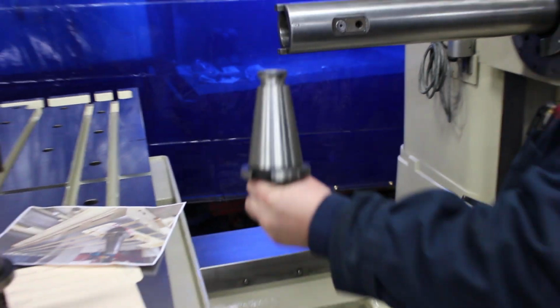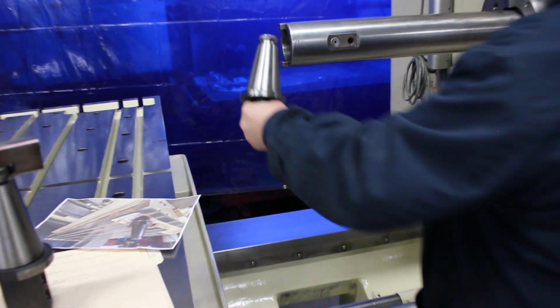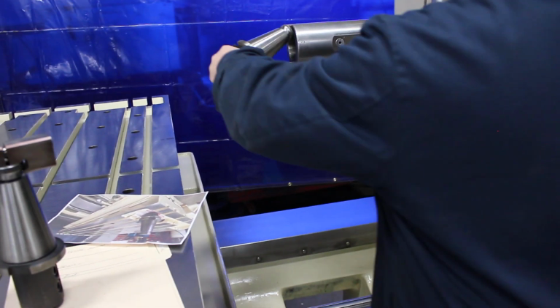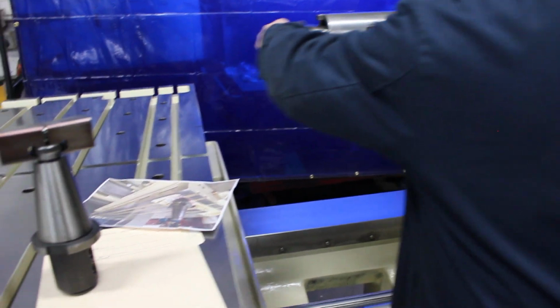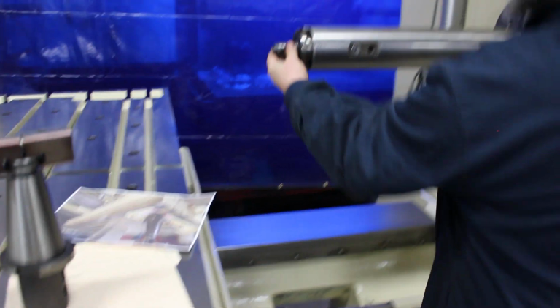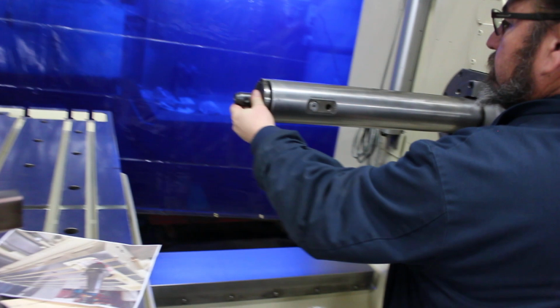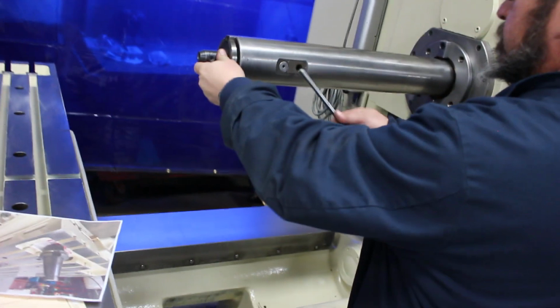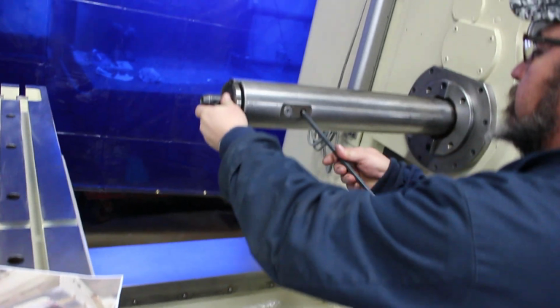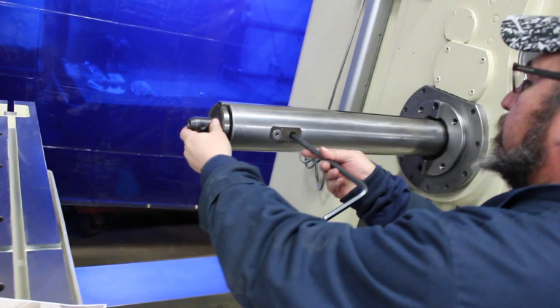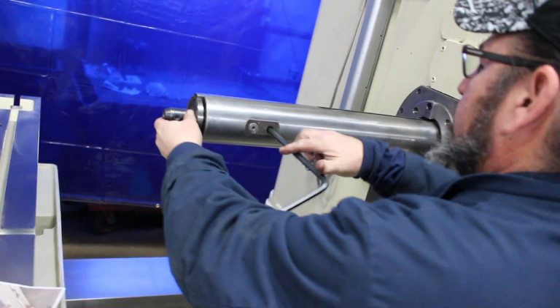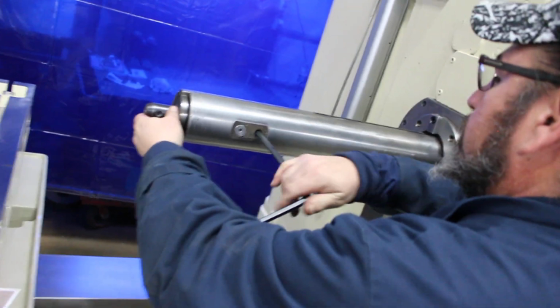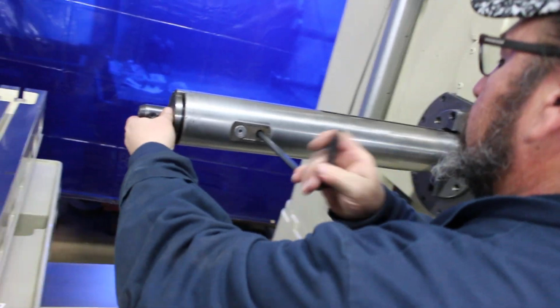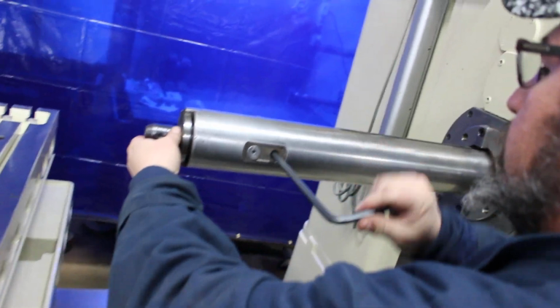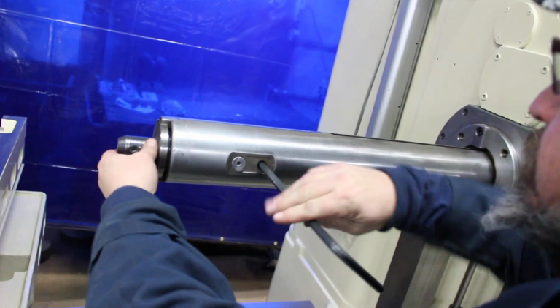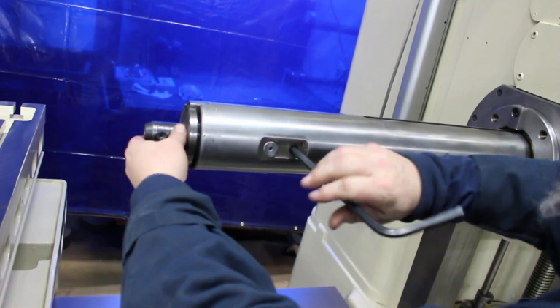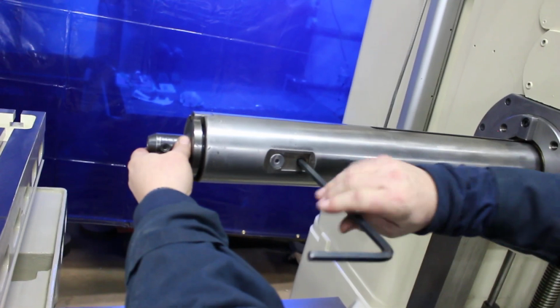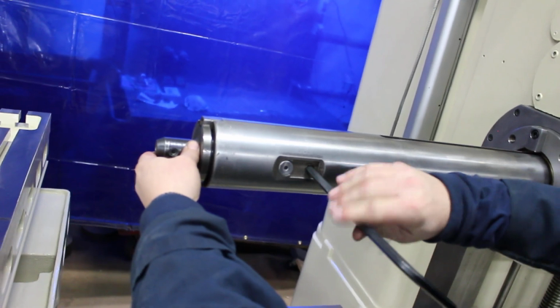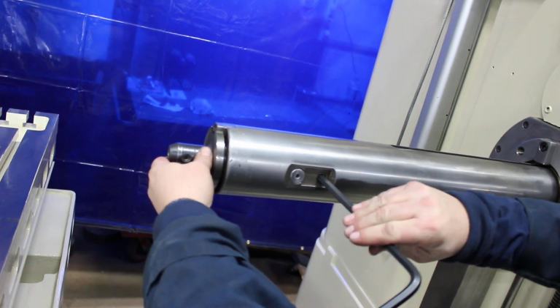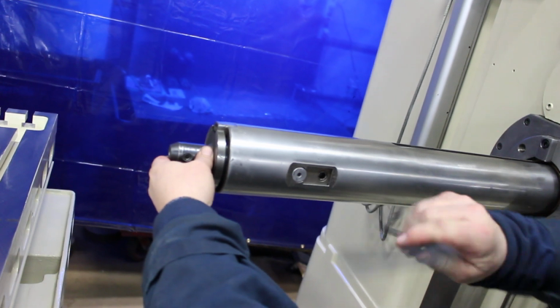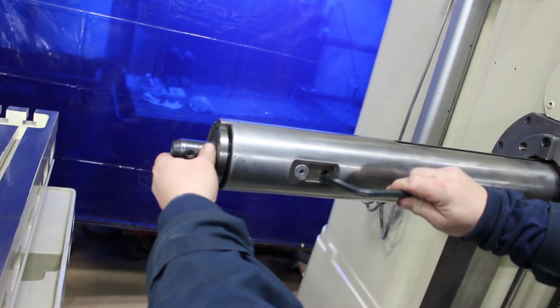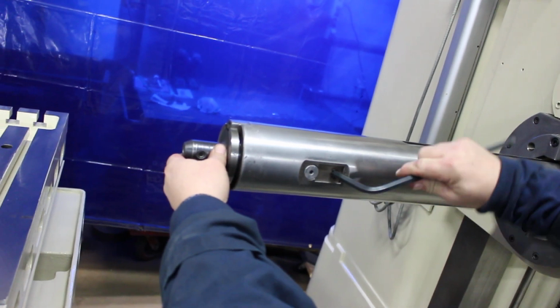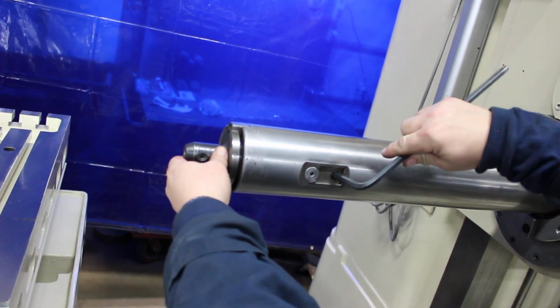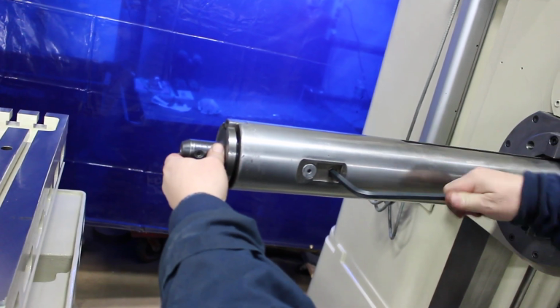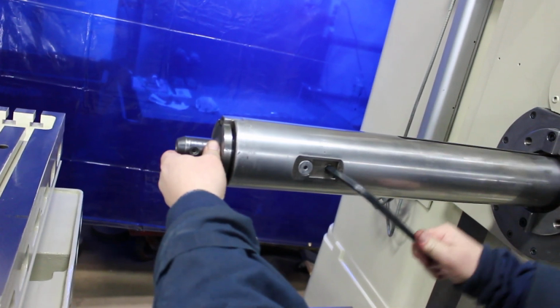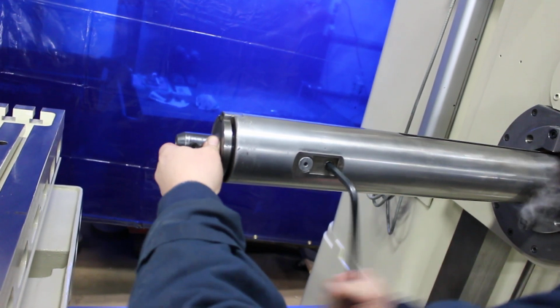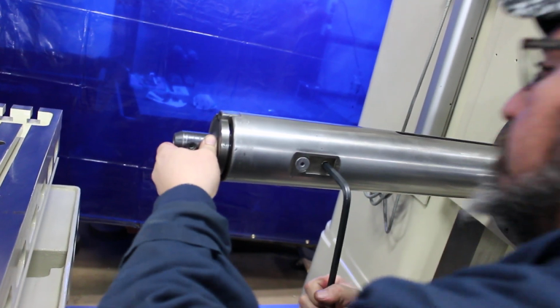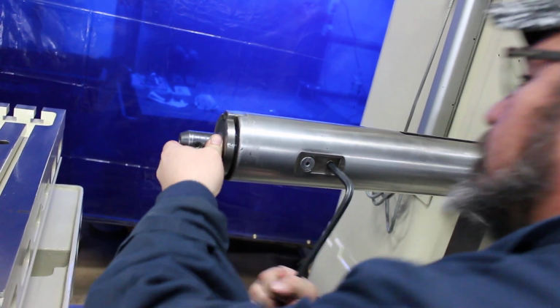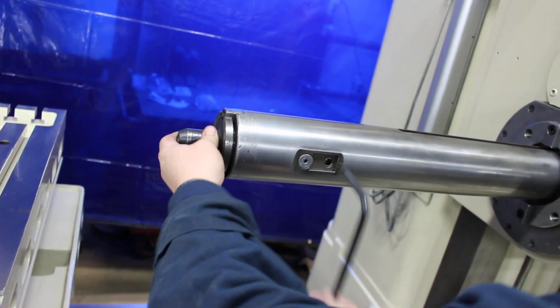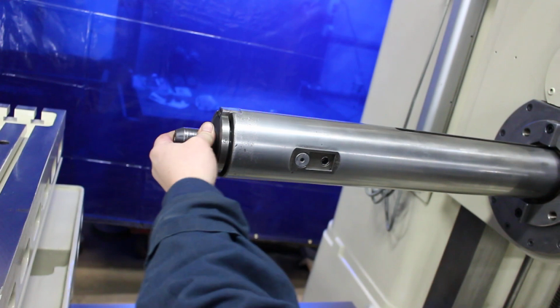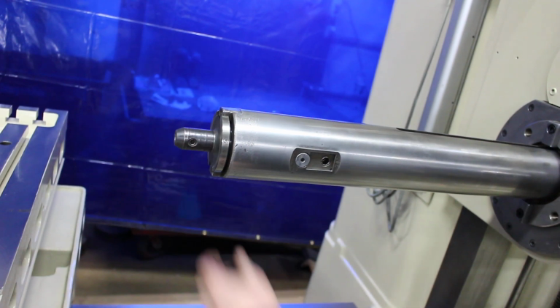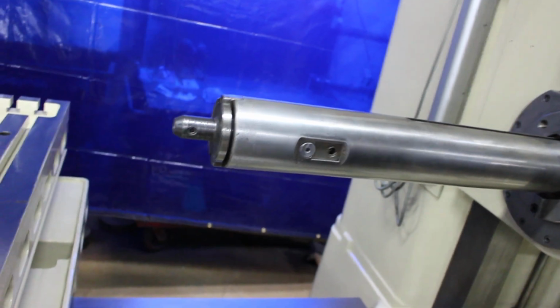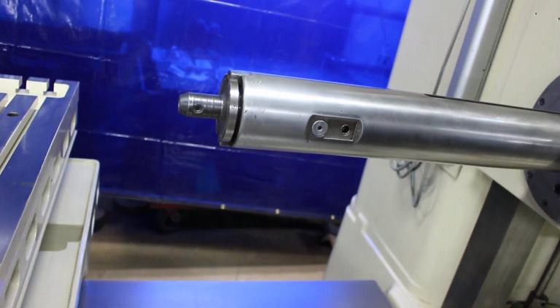Now let's see you put it back in — catching over your shoulder here. The machine's not under power, it's not even hooked up, it's locked out as a matter of fact. So then it's locked in nice and tight.